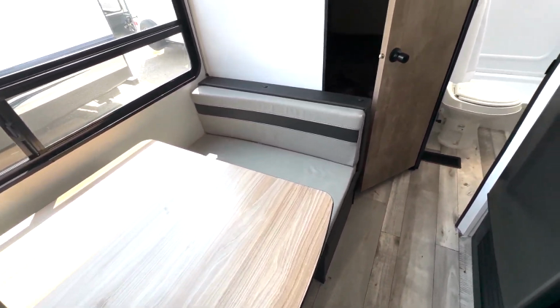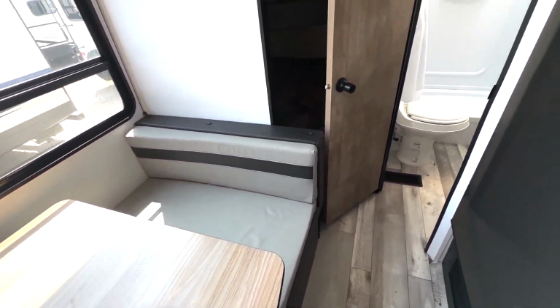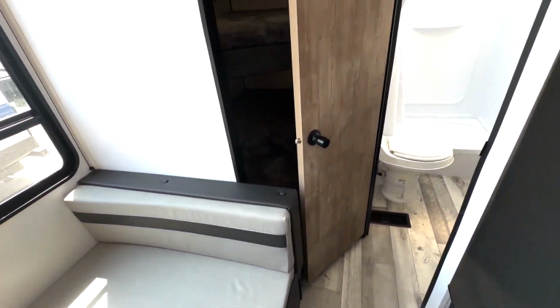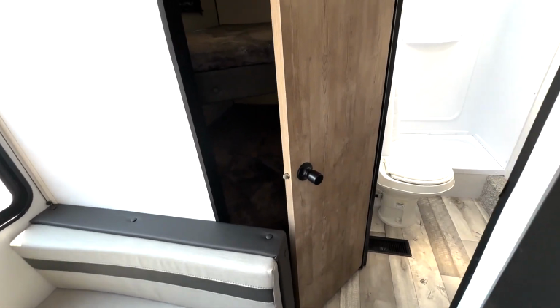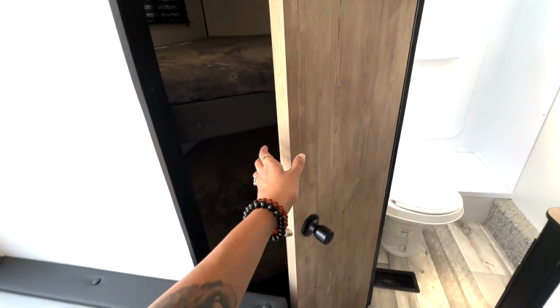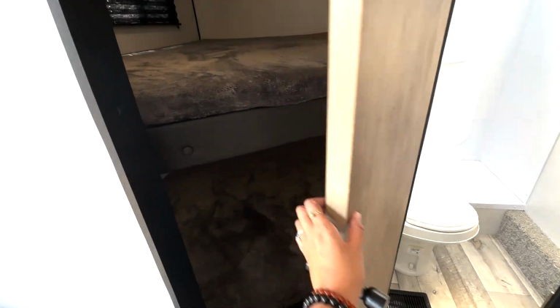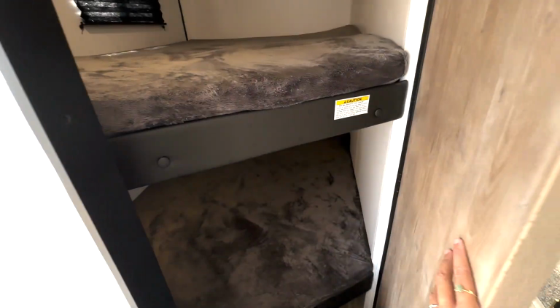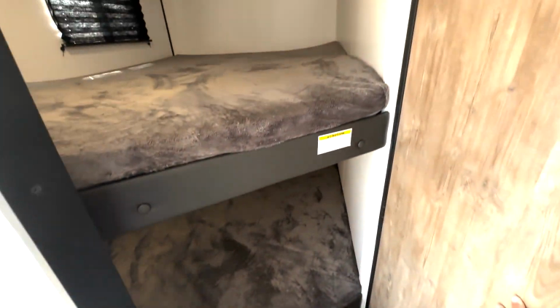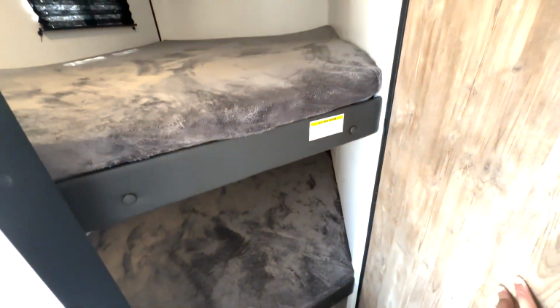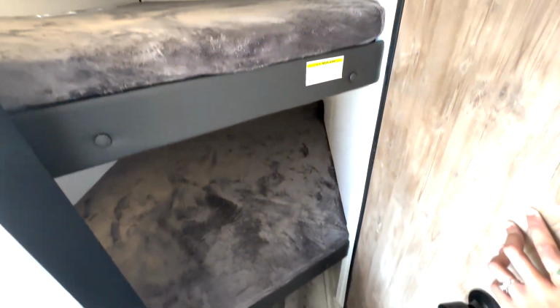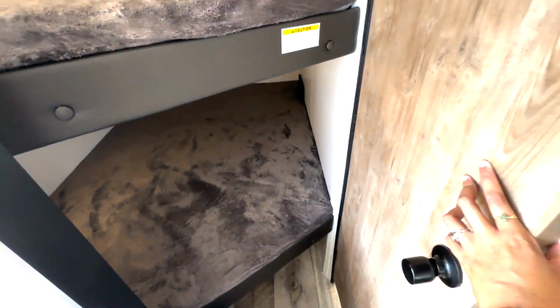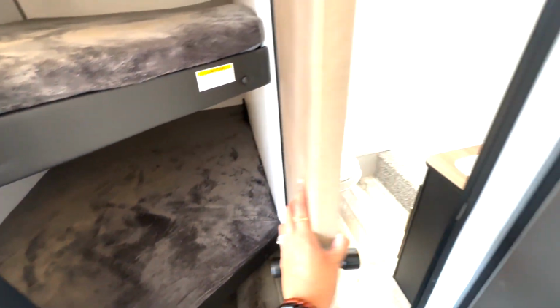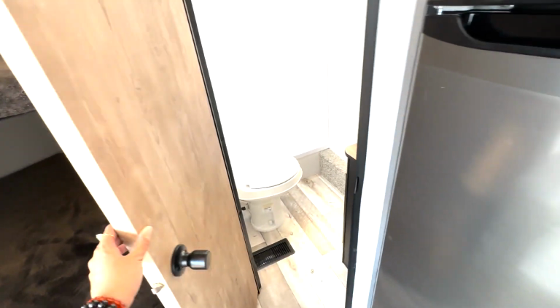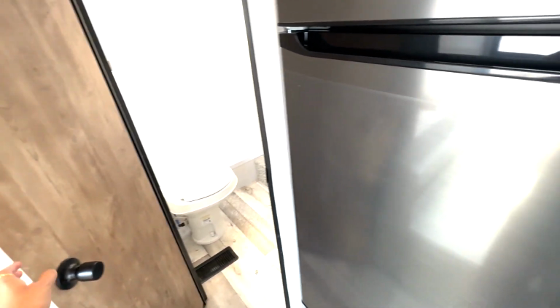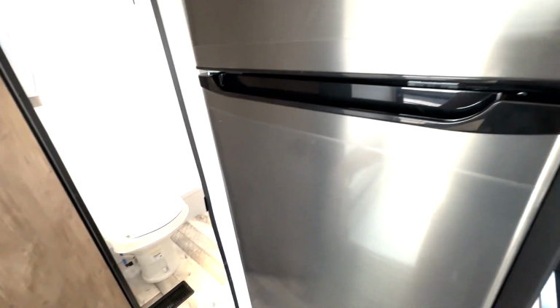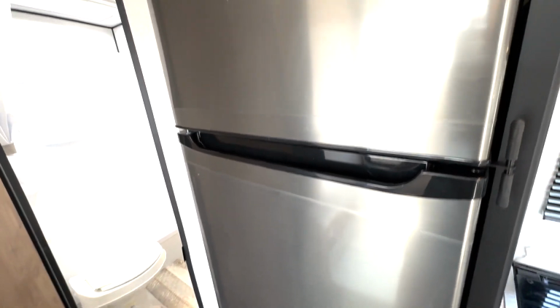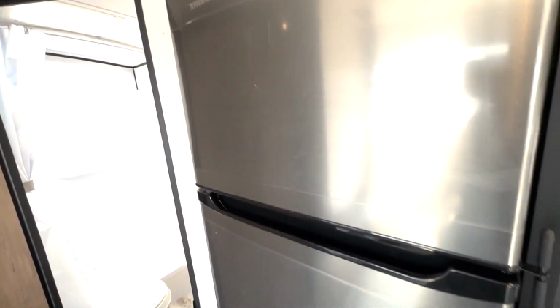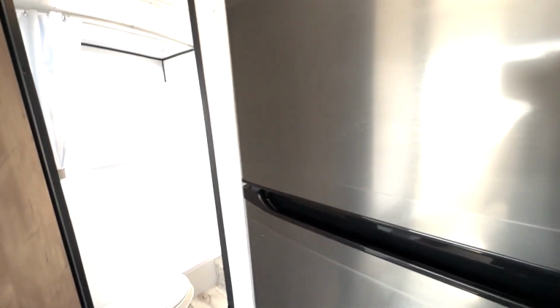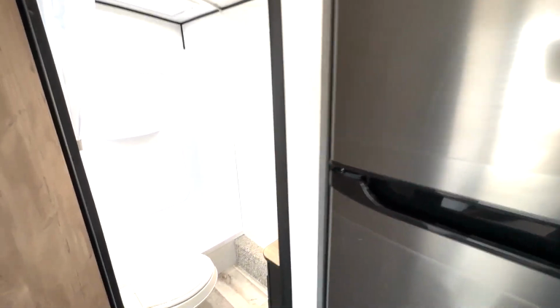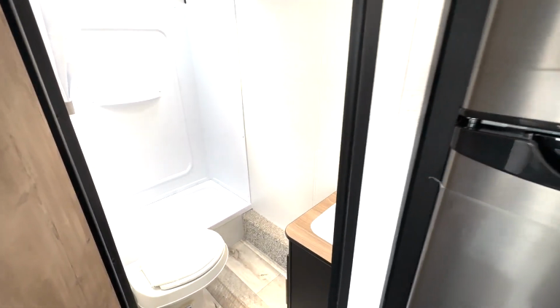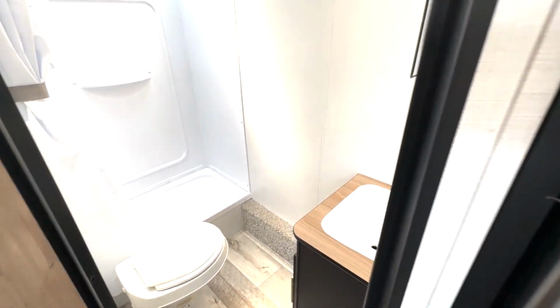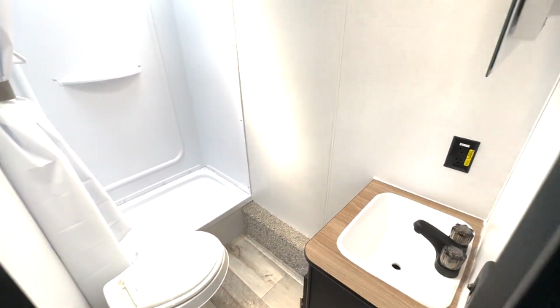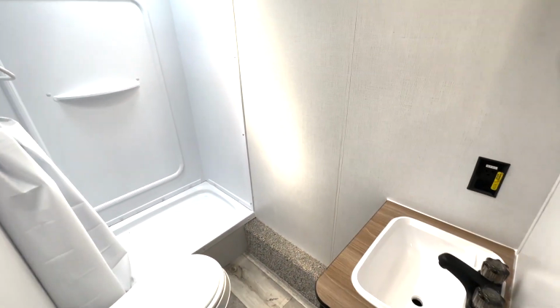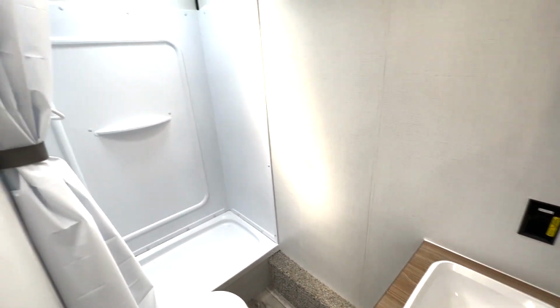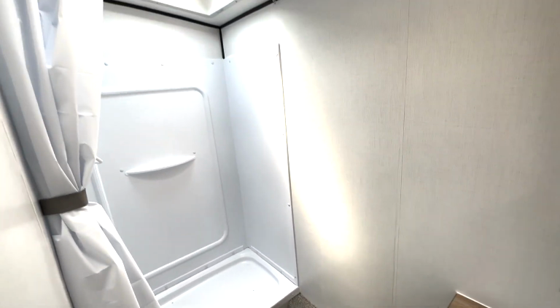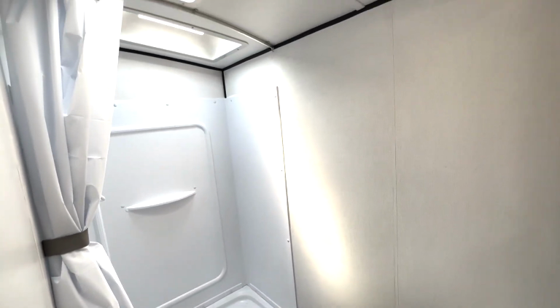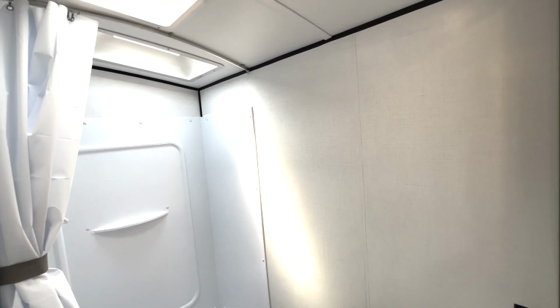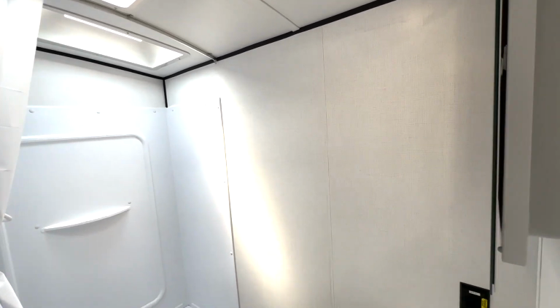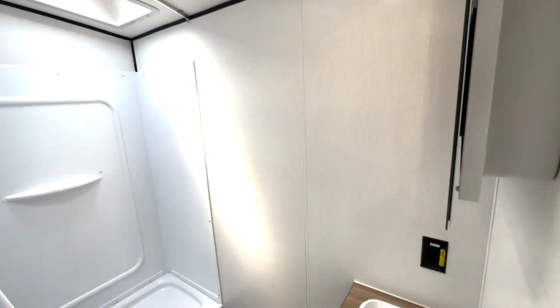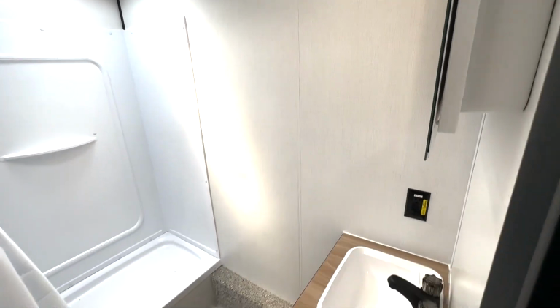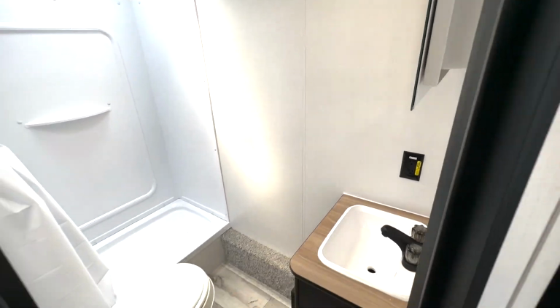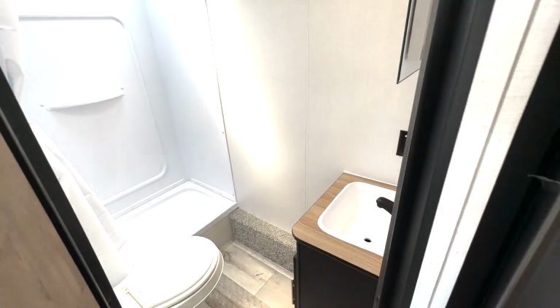We're going to have a couple of bunks here in the rear right by your bathroom, so additional sleeping areas for everybody. Huge fridge here, and then we've got your bathroom right here. You've got a nice big shower, skylight, medicine cabinet, and sink down below.